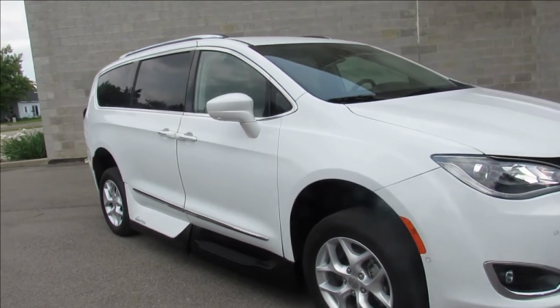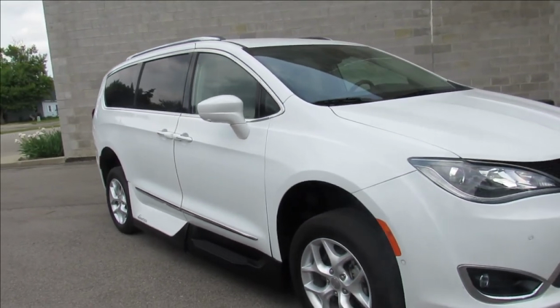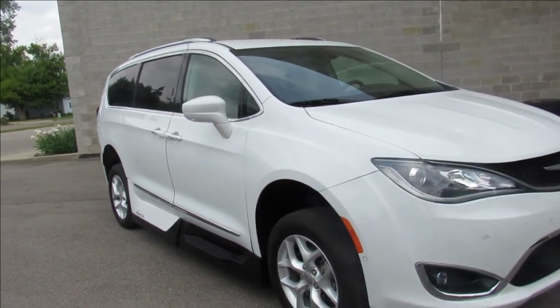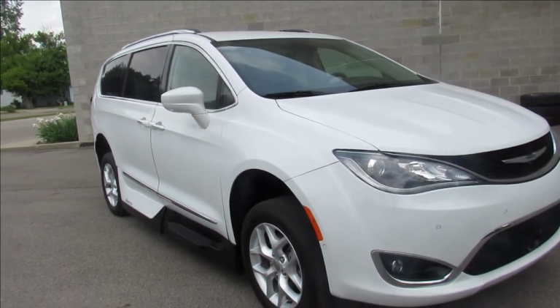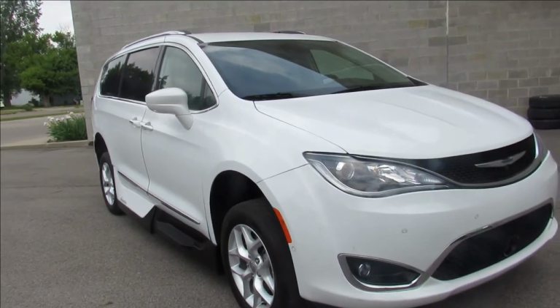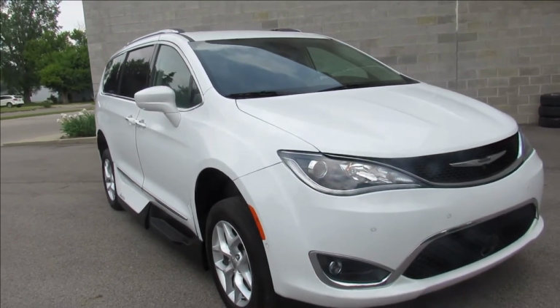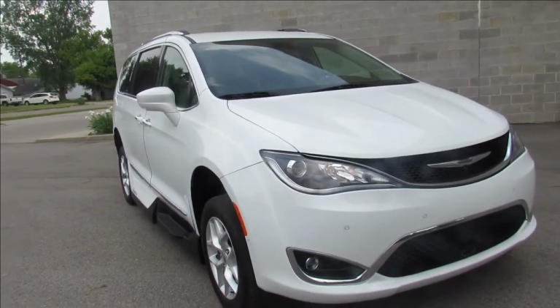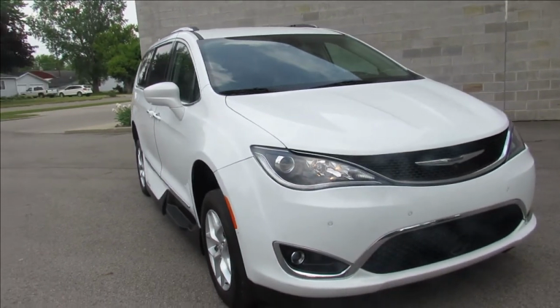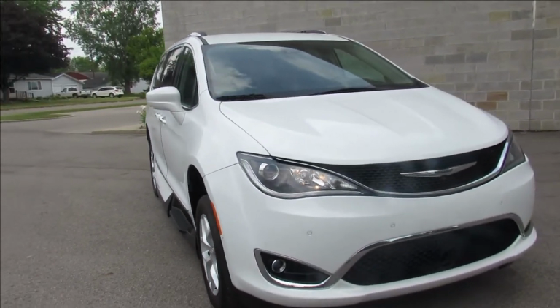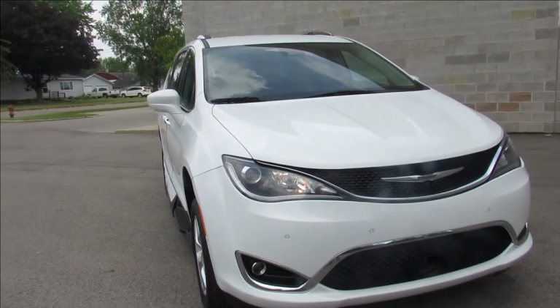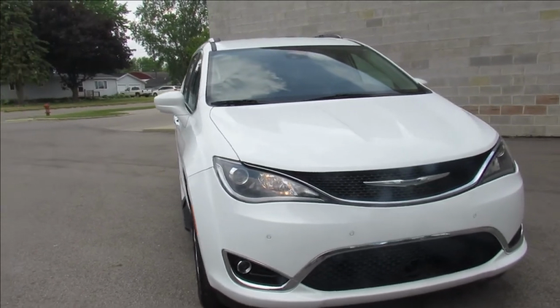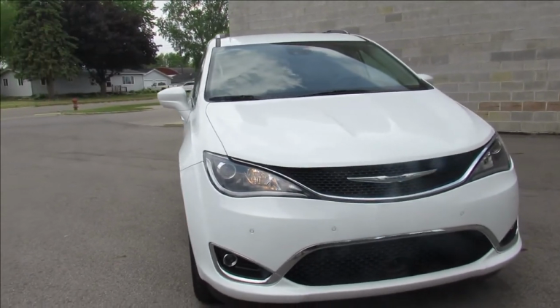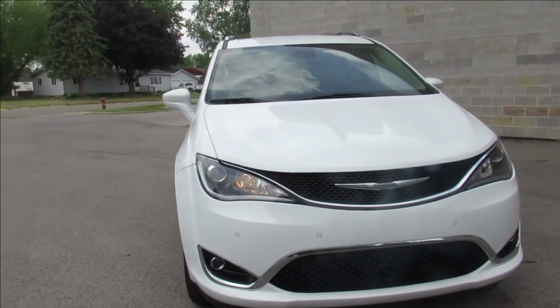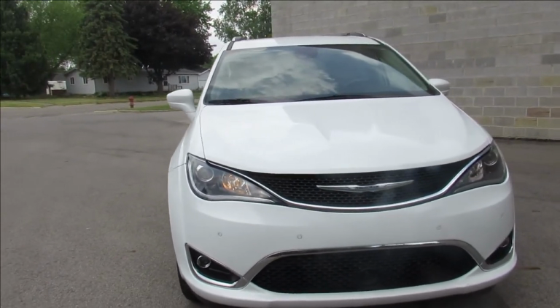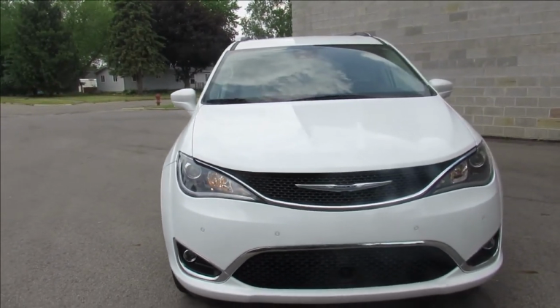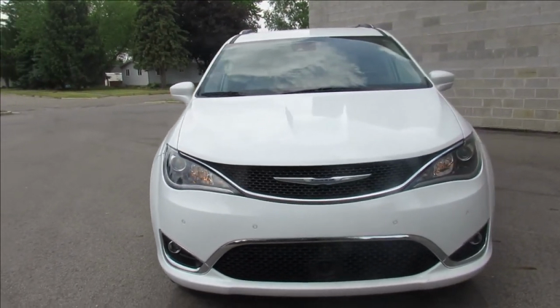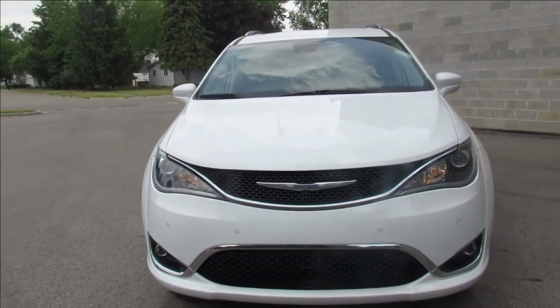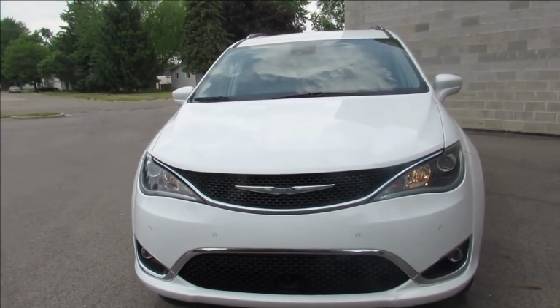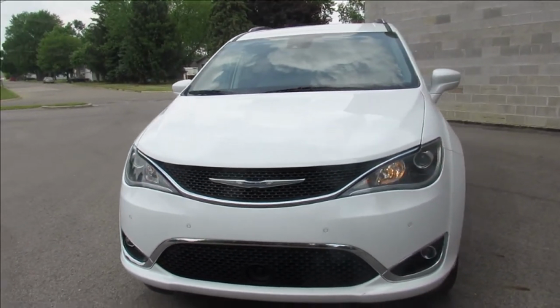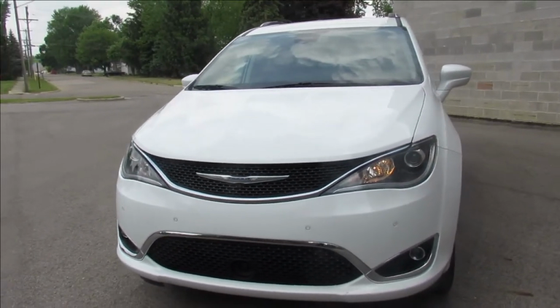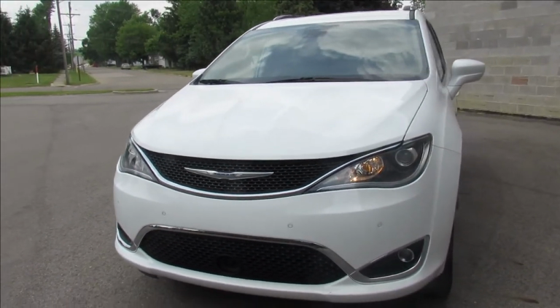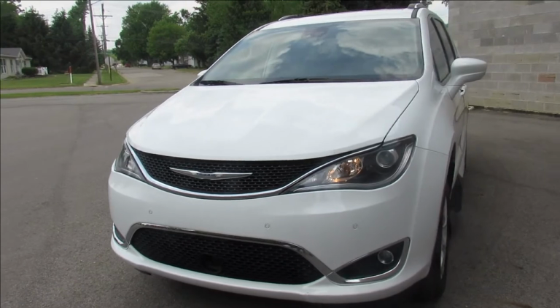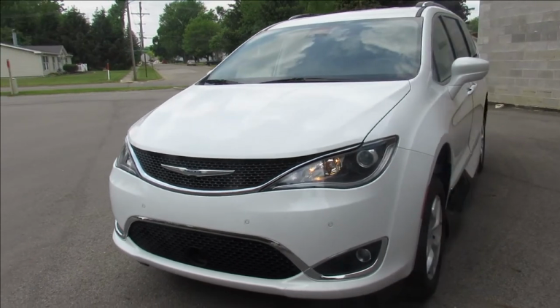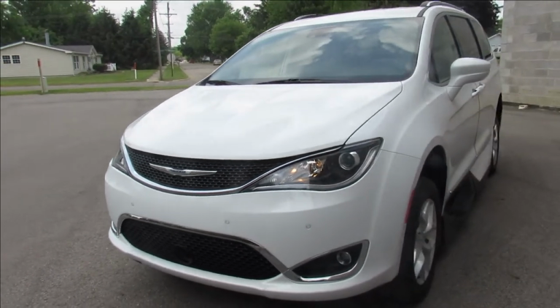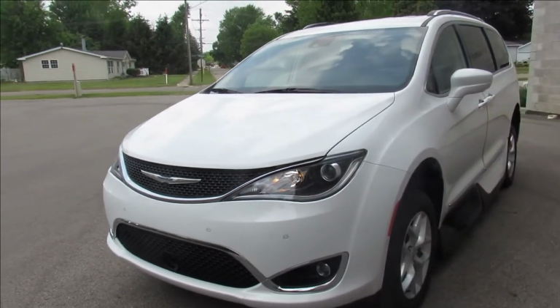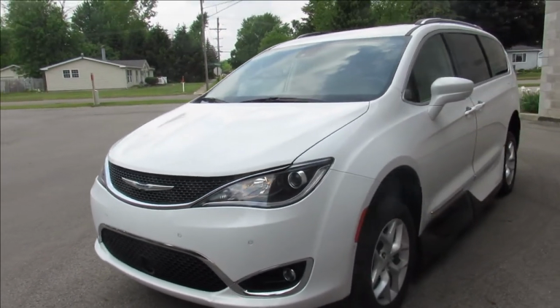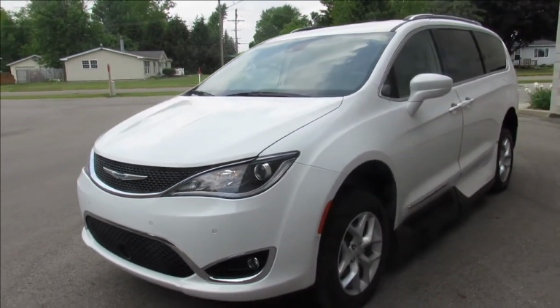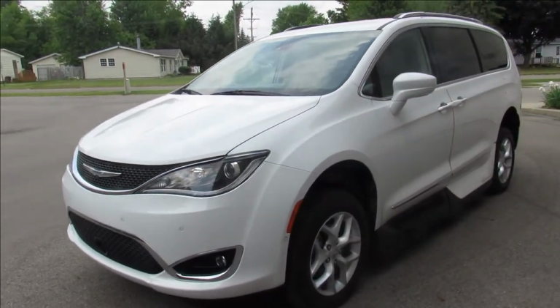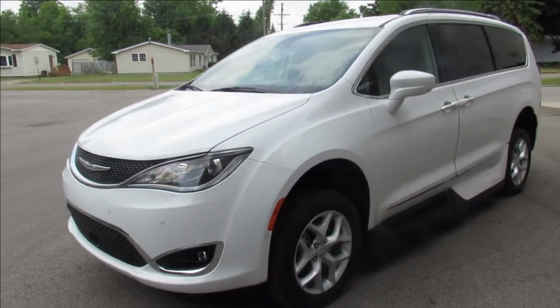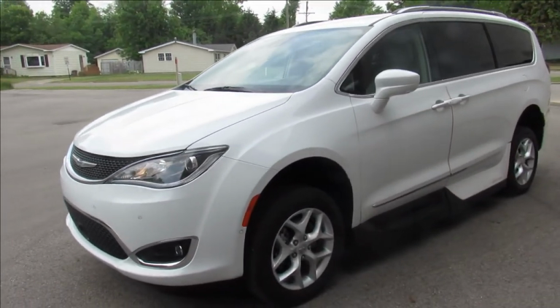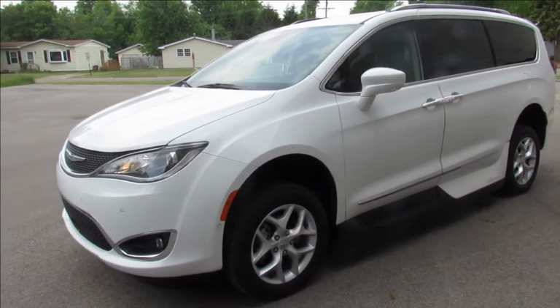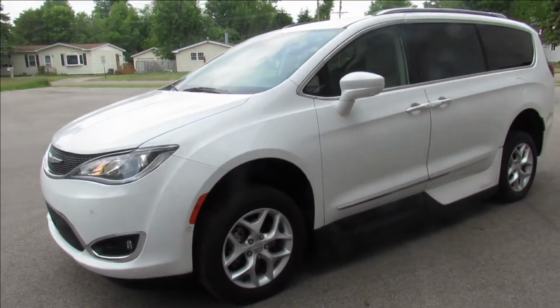This thing is loaded — I'm probably missing a few things, but it's got every option possible that we know of. The family that had this paid over $70,000 new, so this thing's a steal.